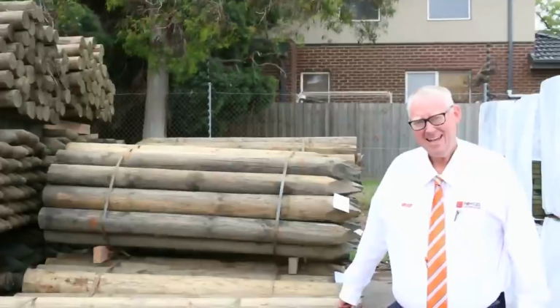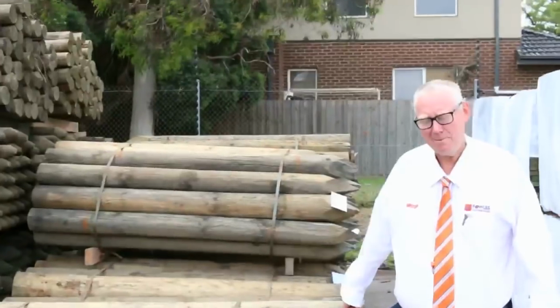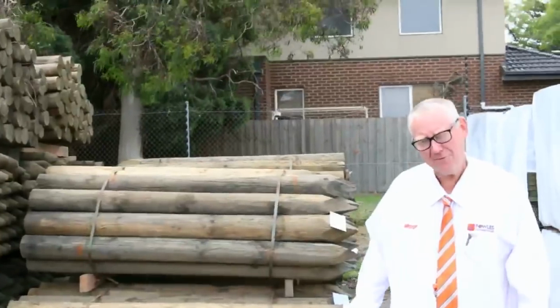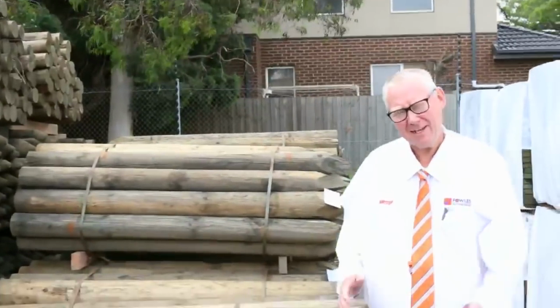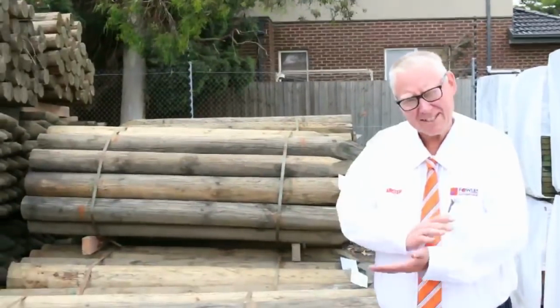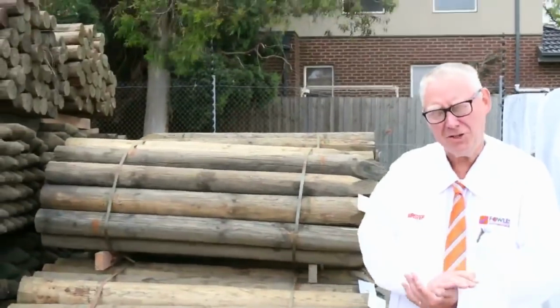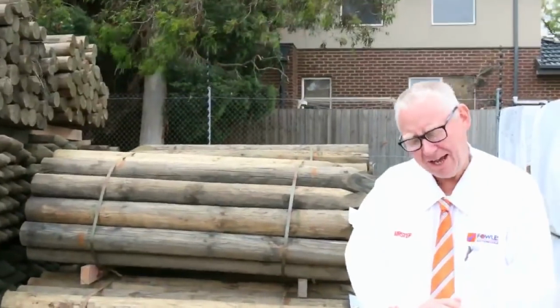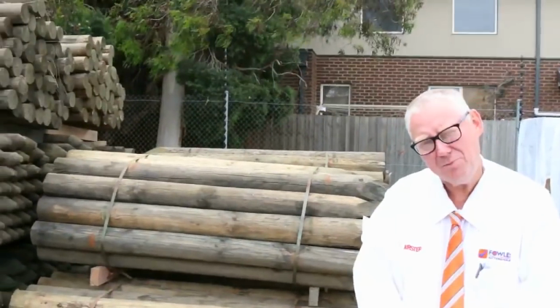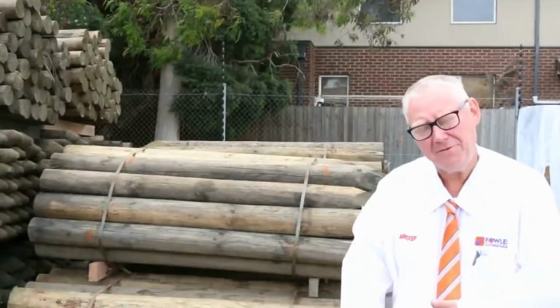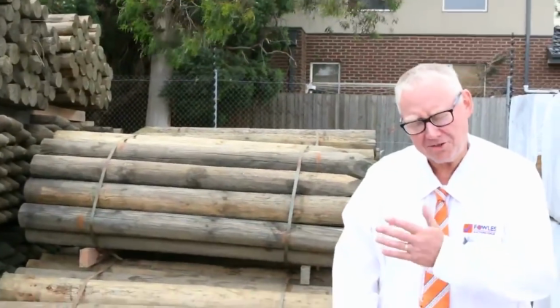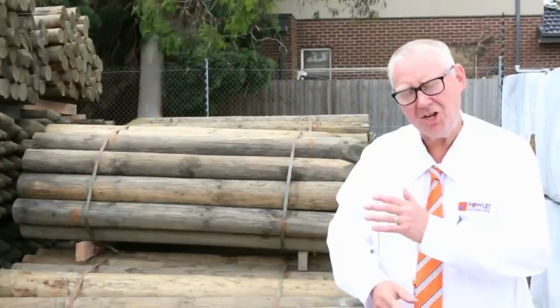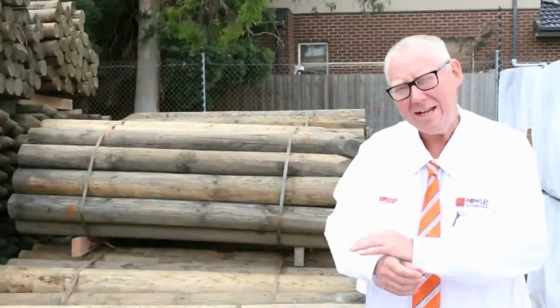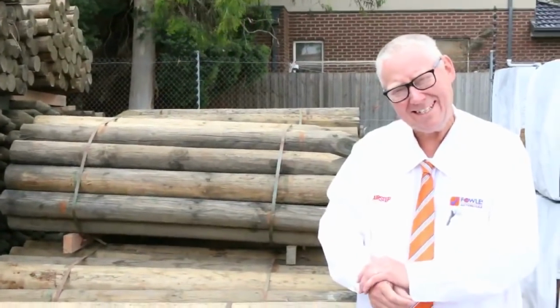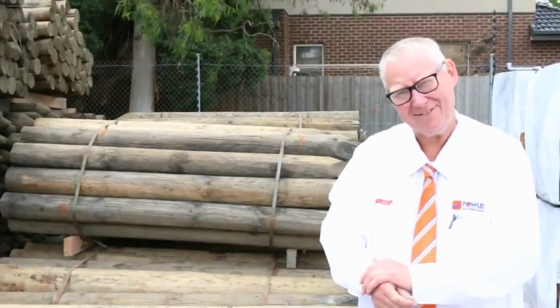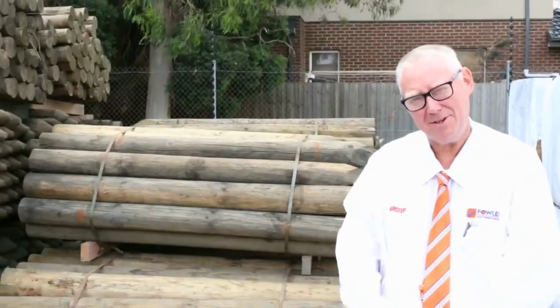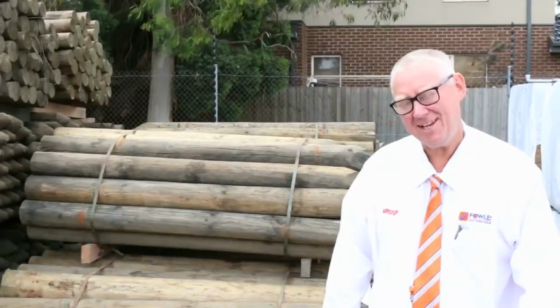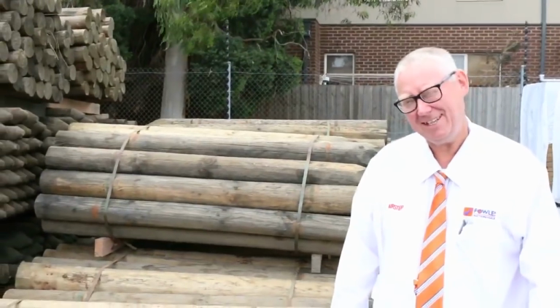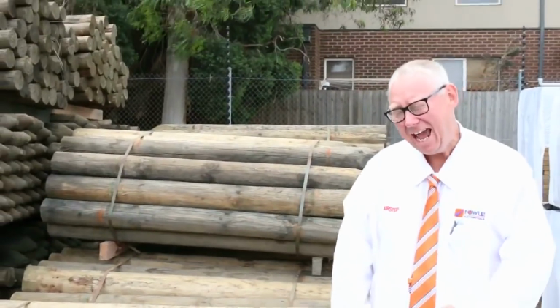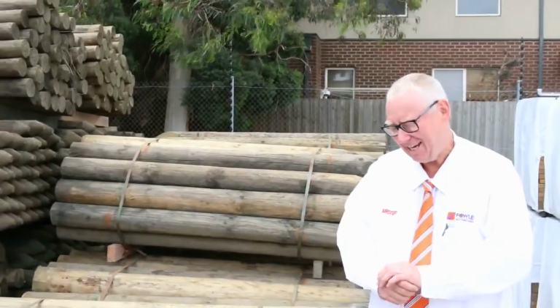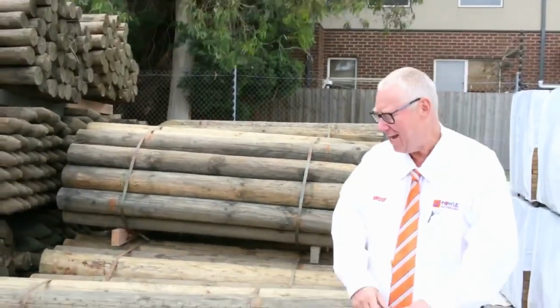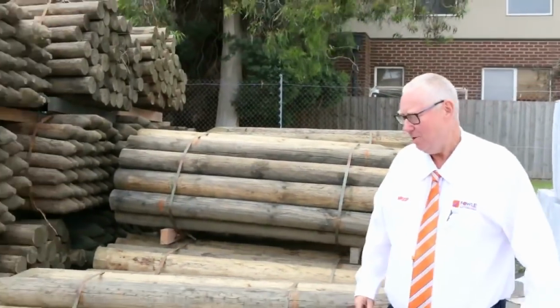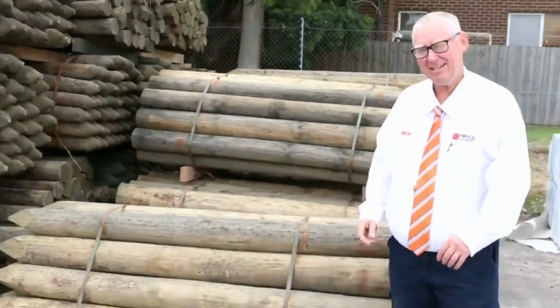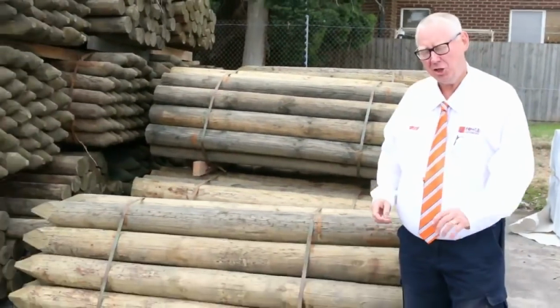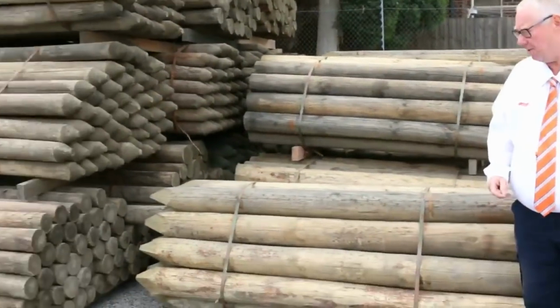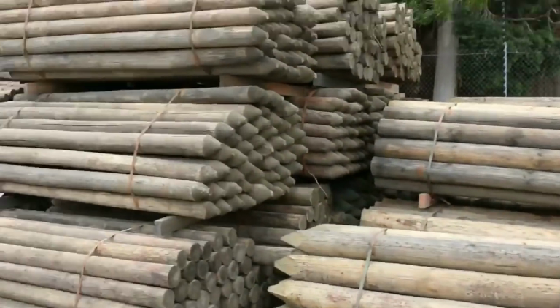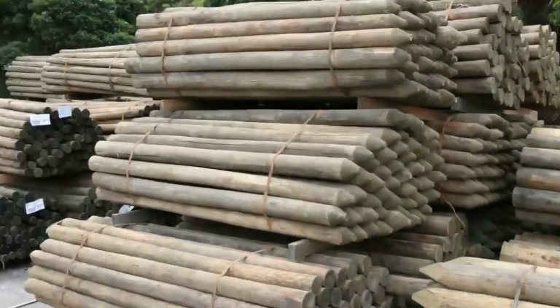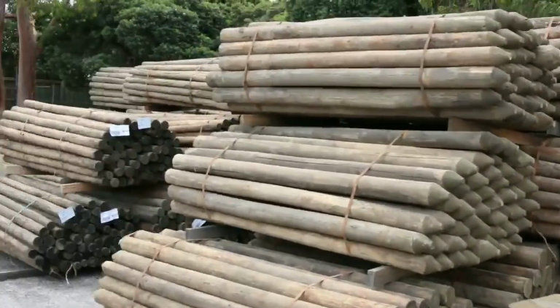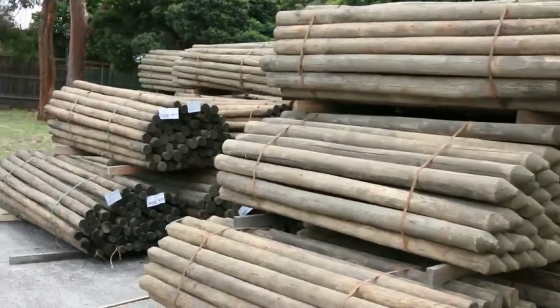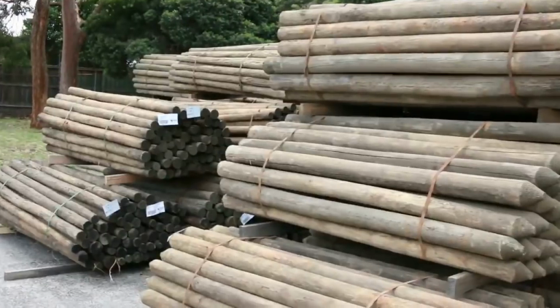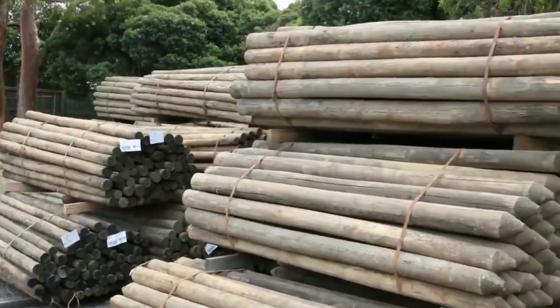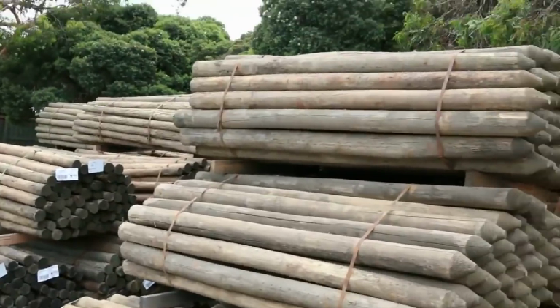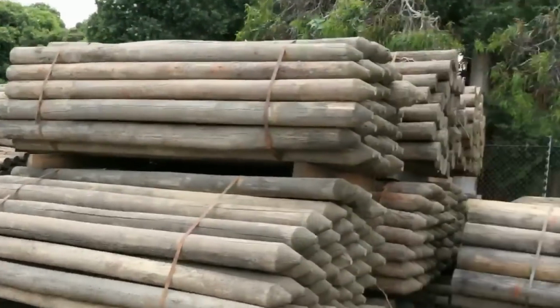G'day, Michael from Fowles here once again for the Tuesday afternoon preview for tomorrow's auction — Wednesday the 6th of December 2017 at 10 a.m. Another huge timber auction for you this week, let's go for a walk and have a look.